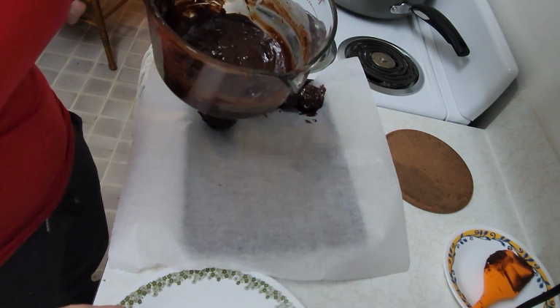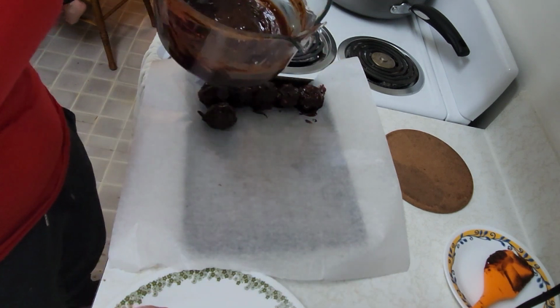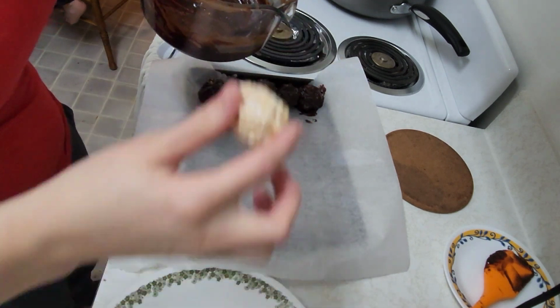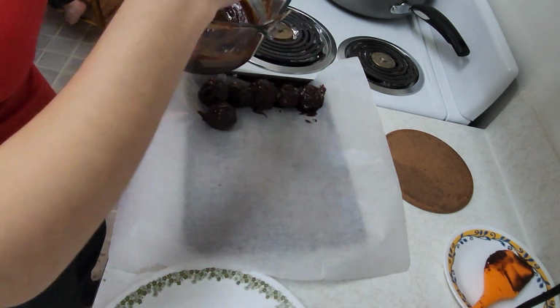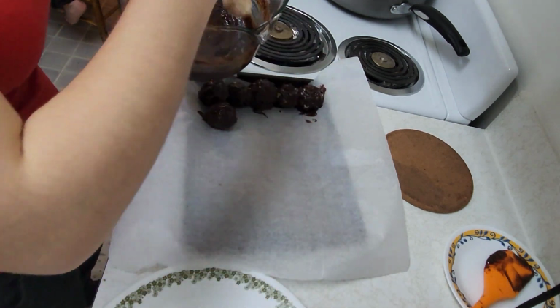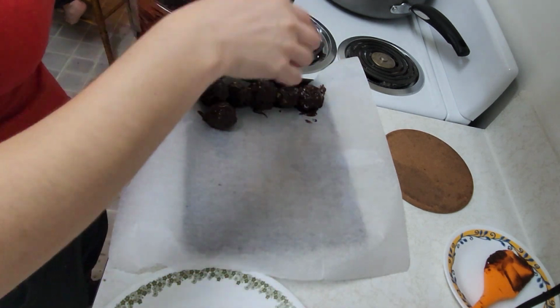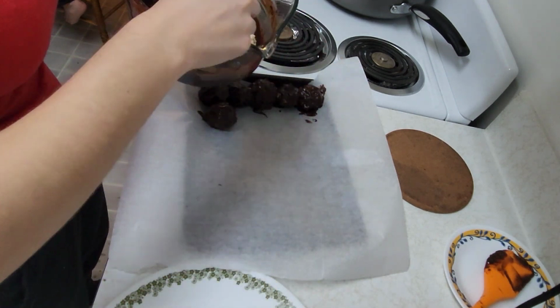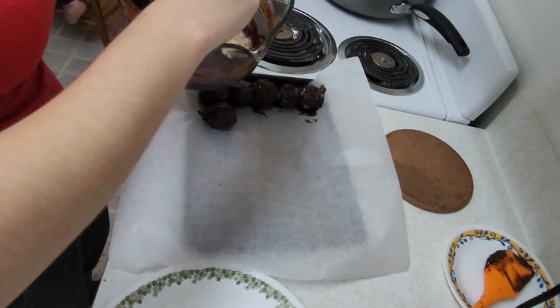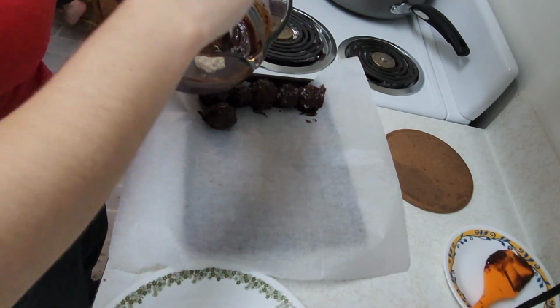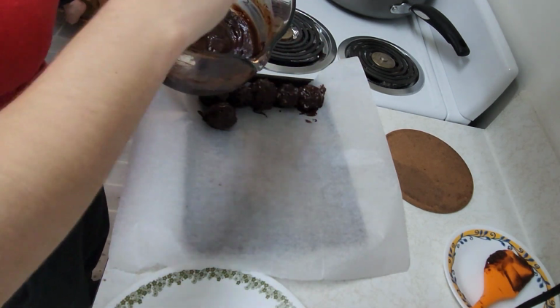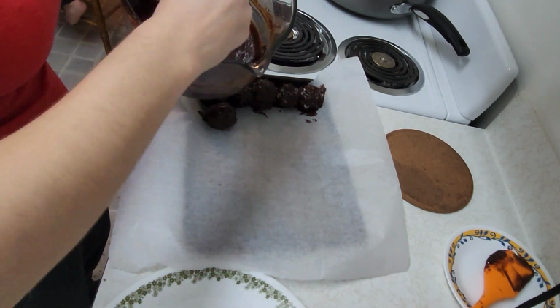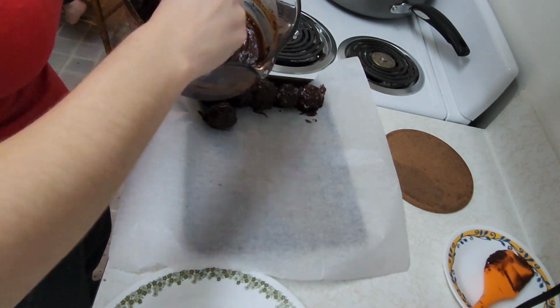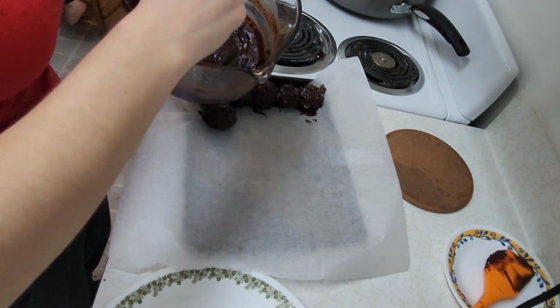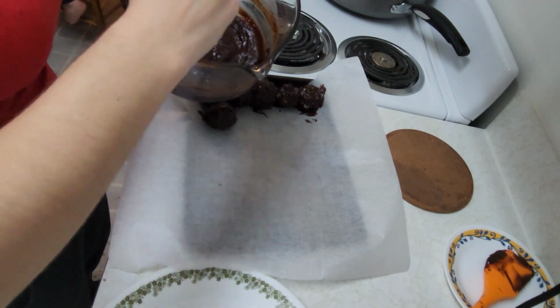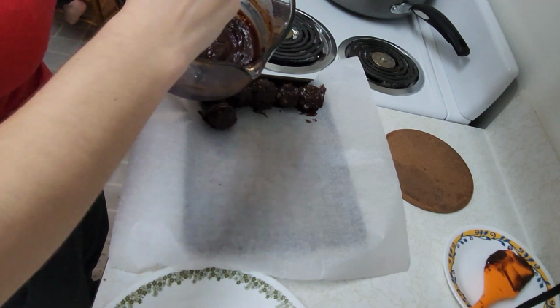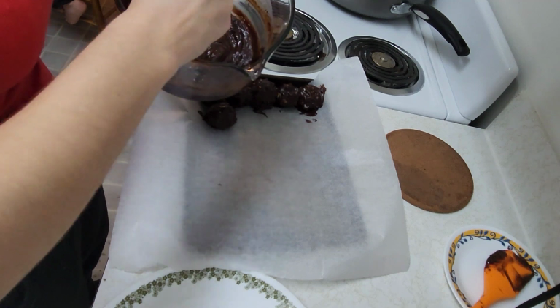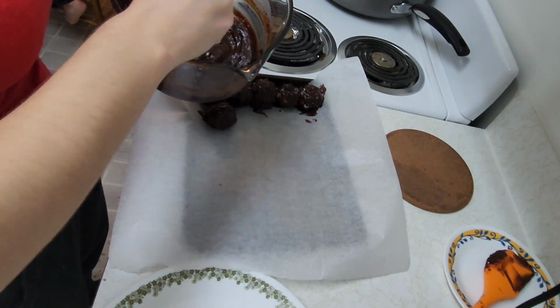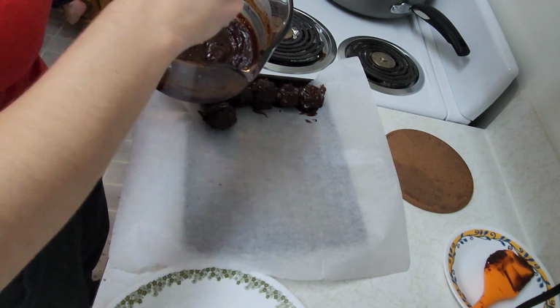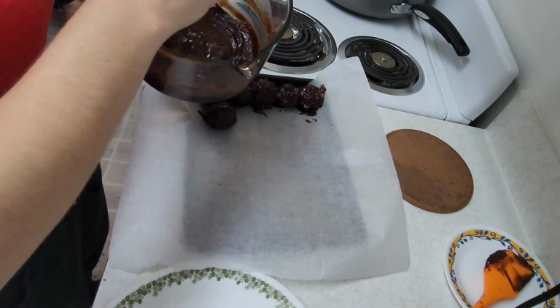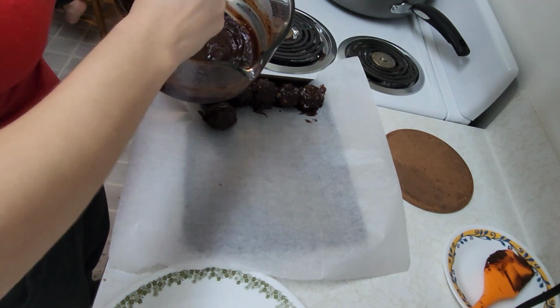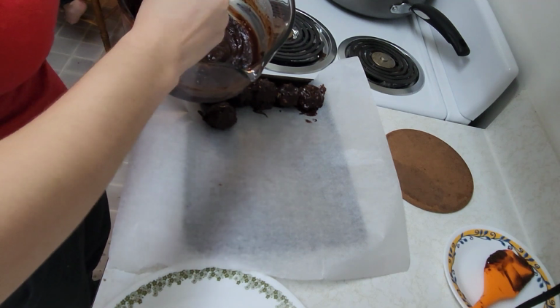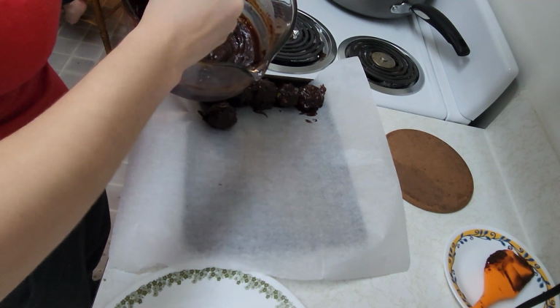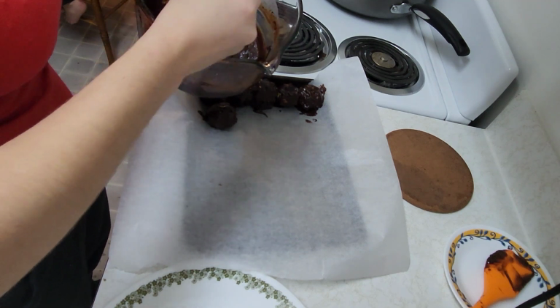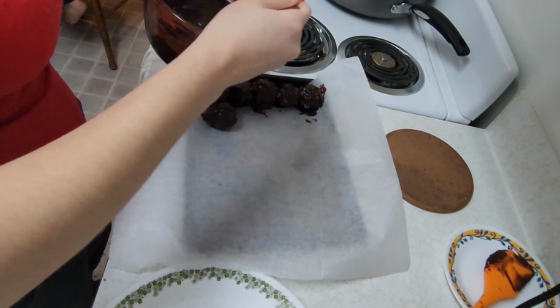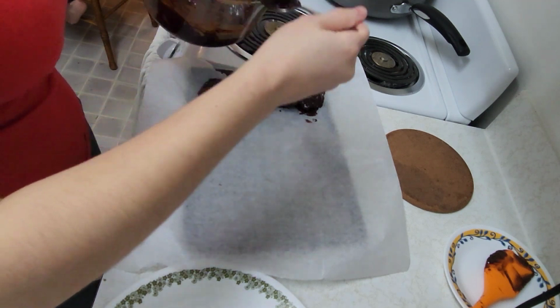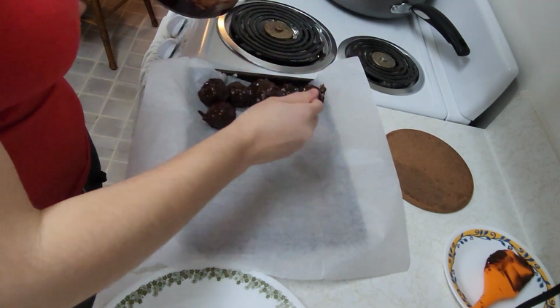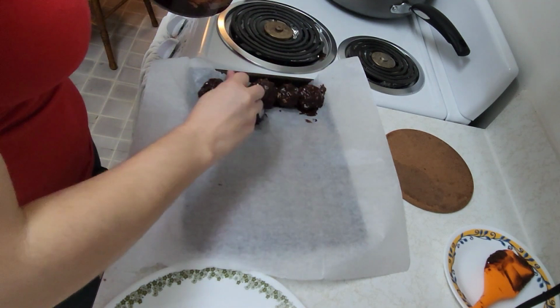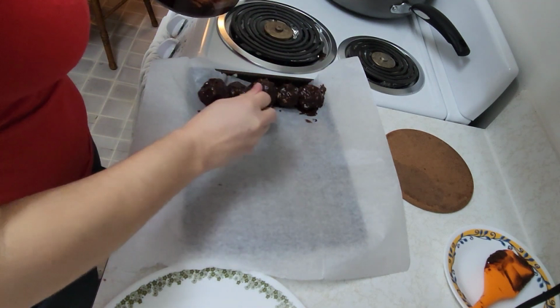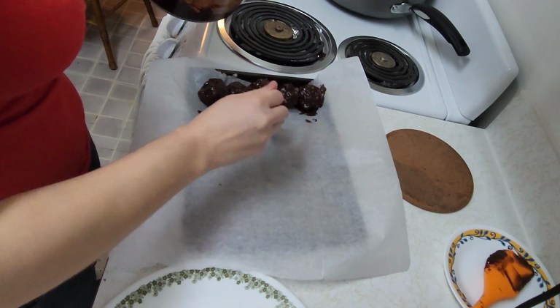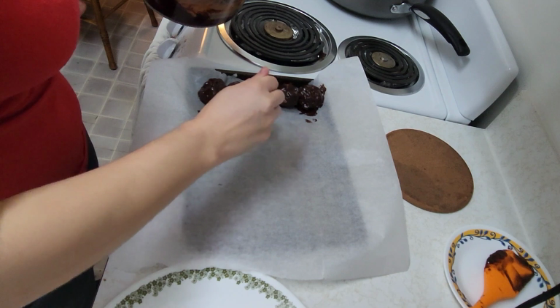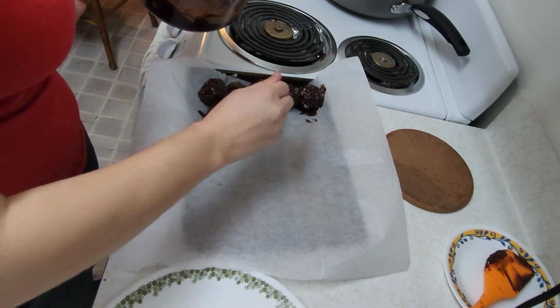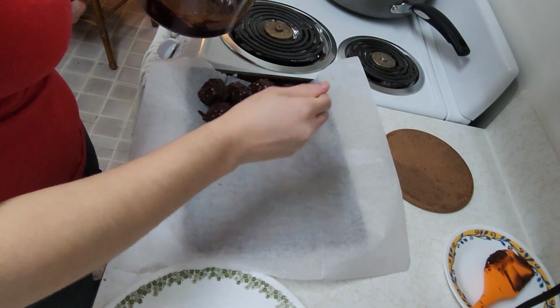I ended up putting them onto just a plate for right now and lining the pan with parchment paper, and once they're all done we'll stick them back in the freezer until they're firm.